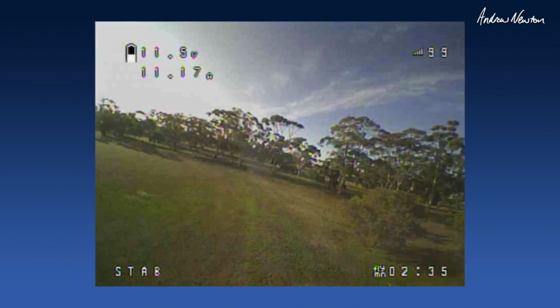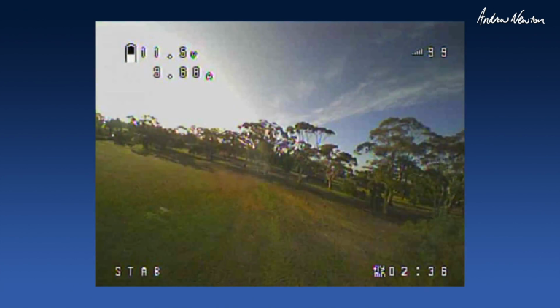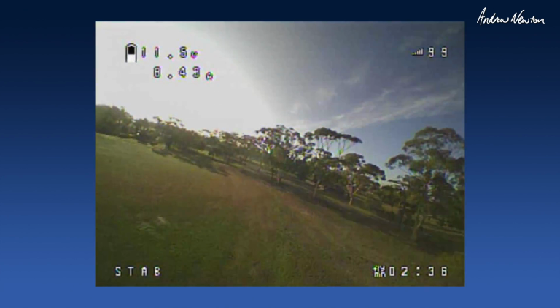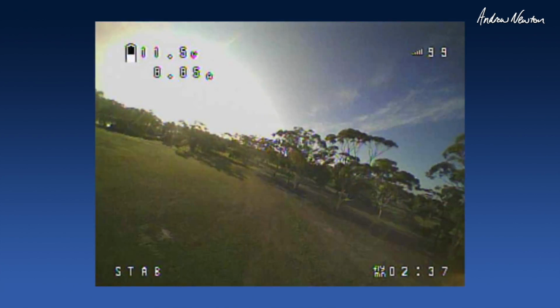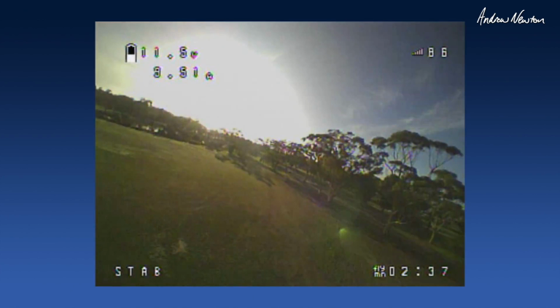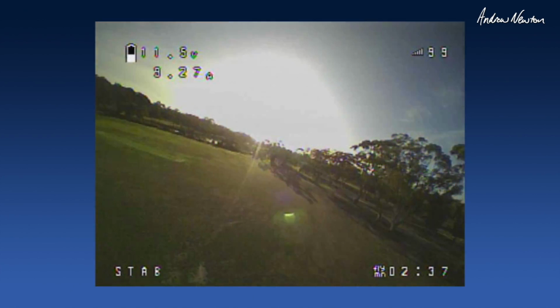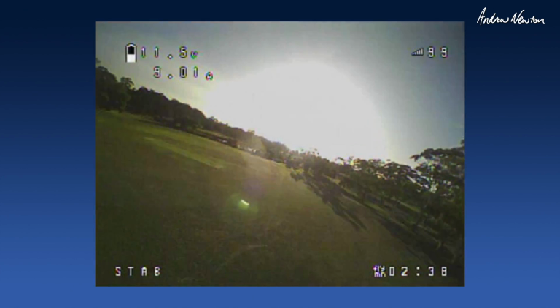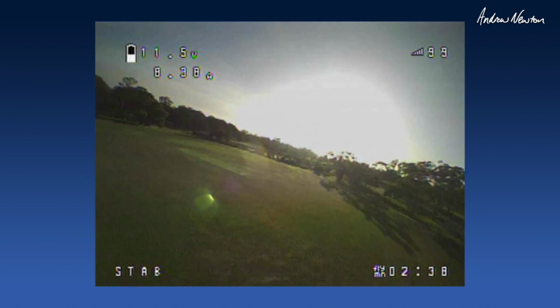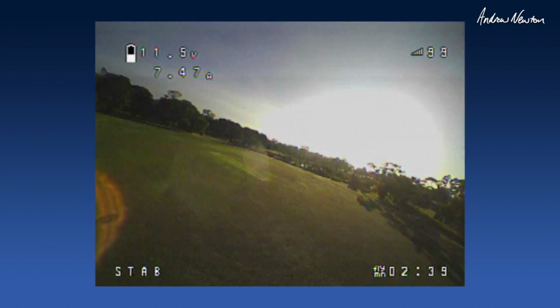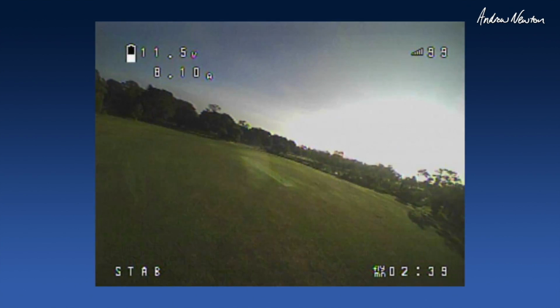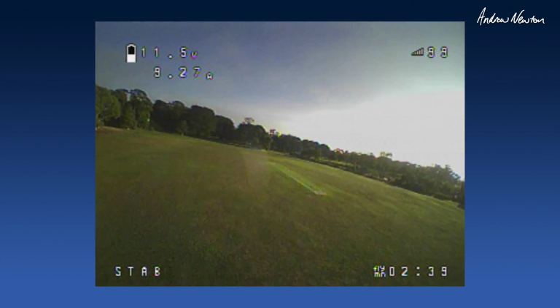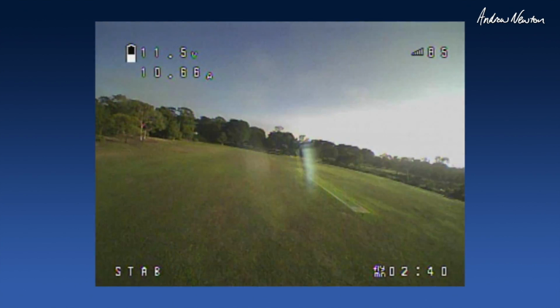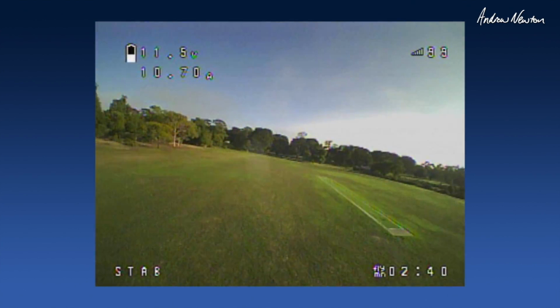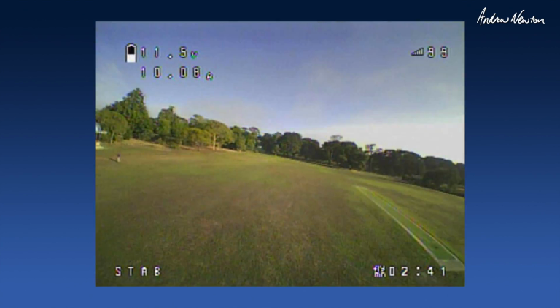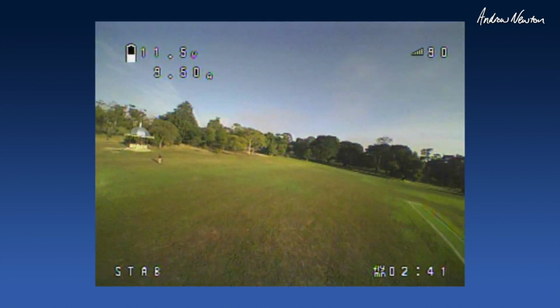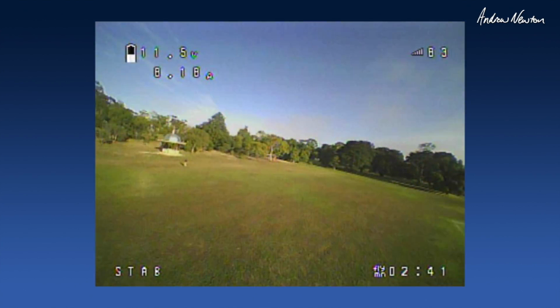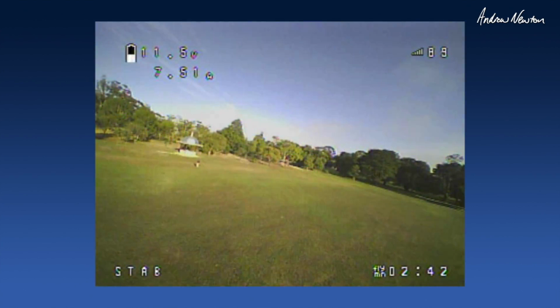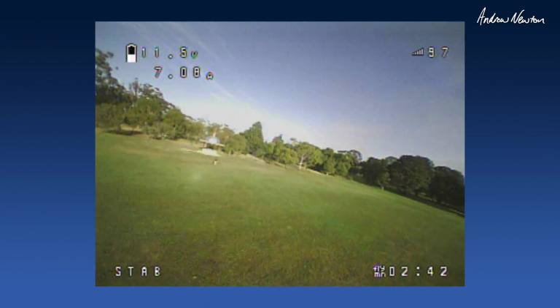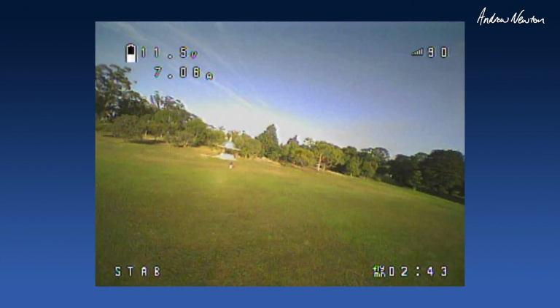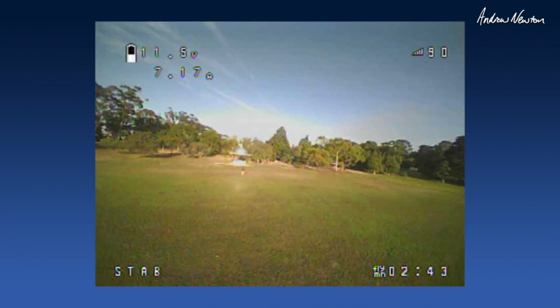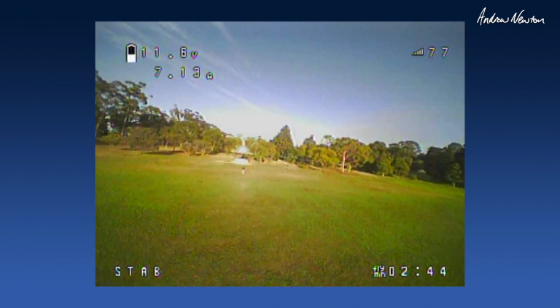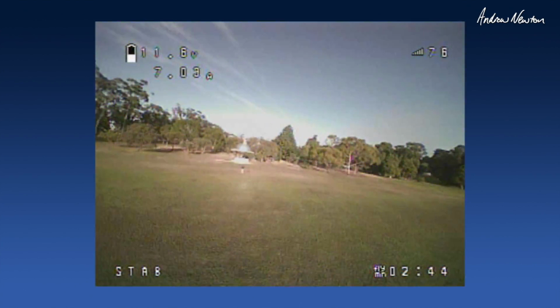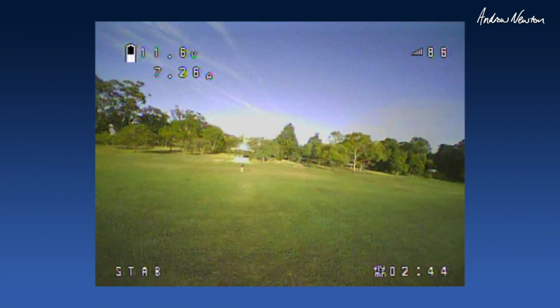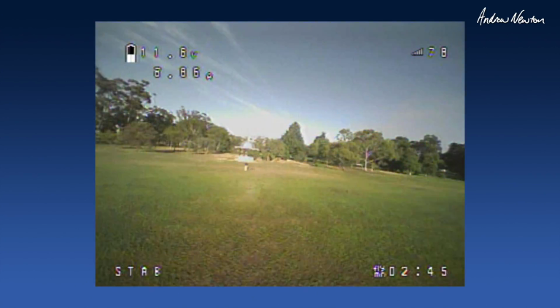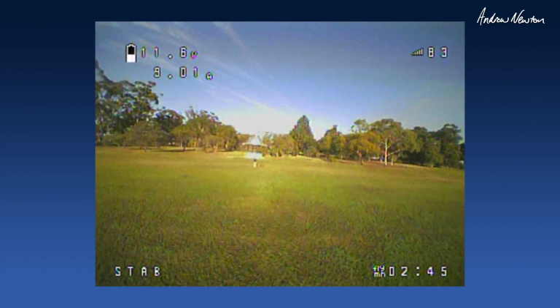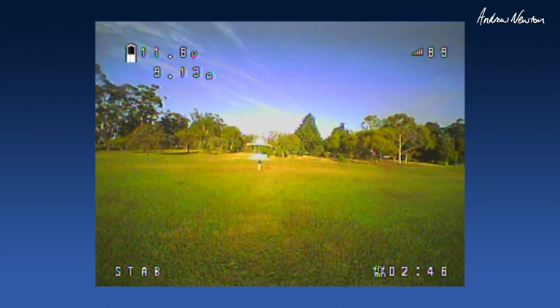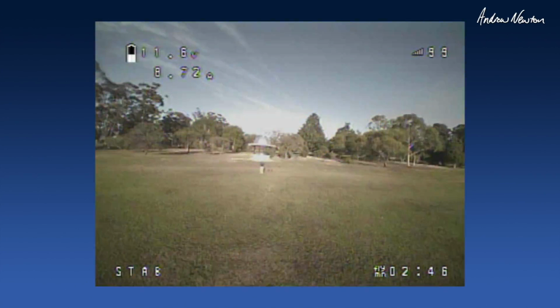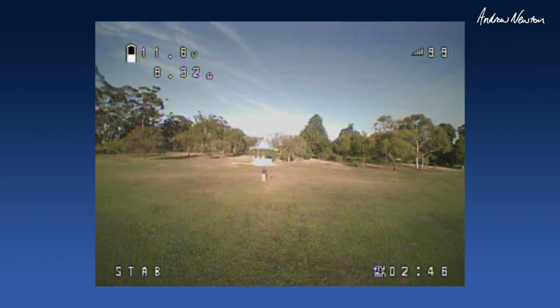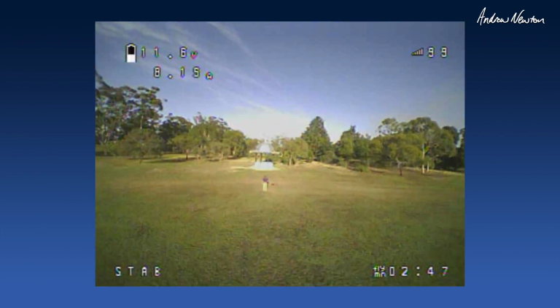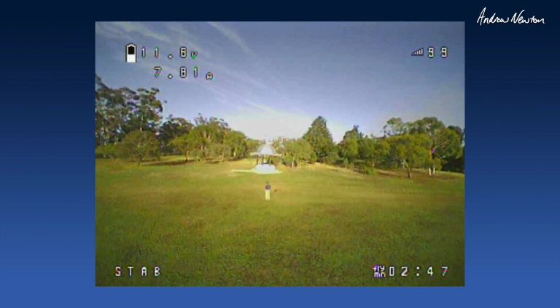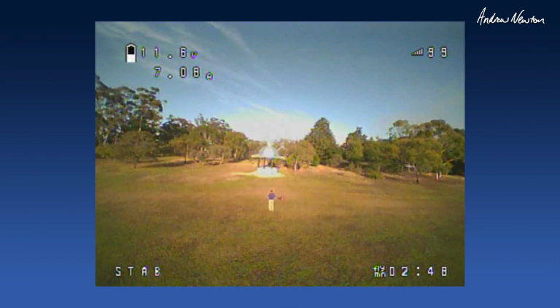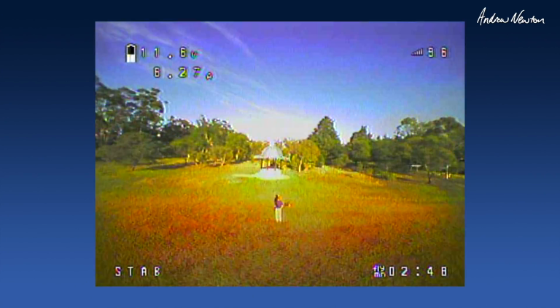It's getting a few little wobbles, so maybe it could do with some PID tuning. That bandstand is starting to look rather tempting.